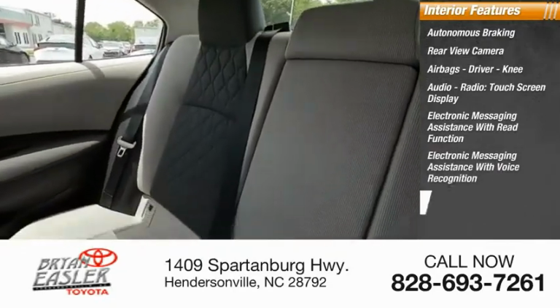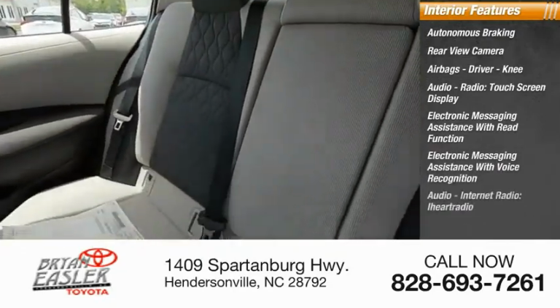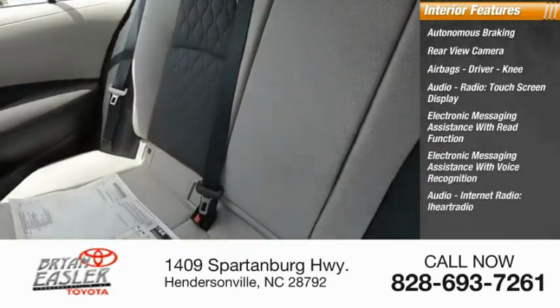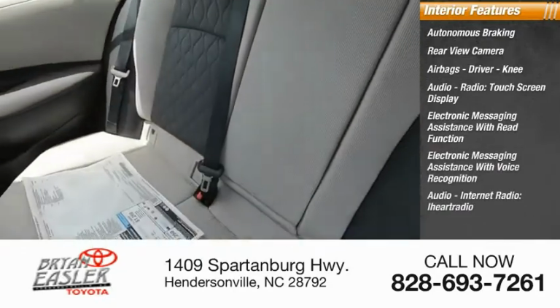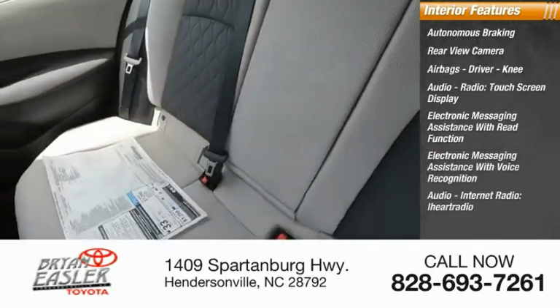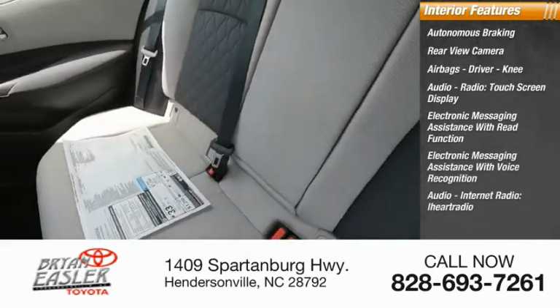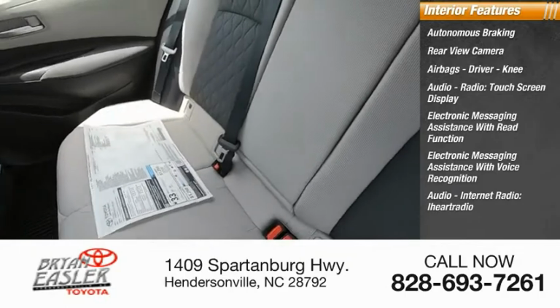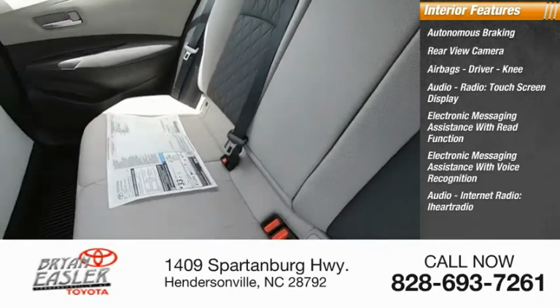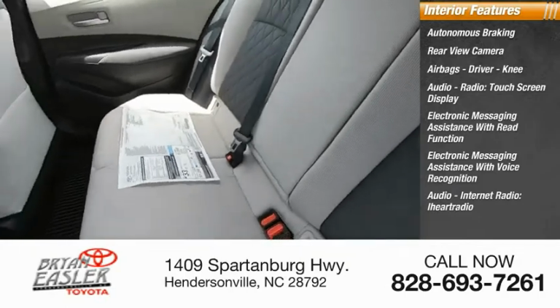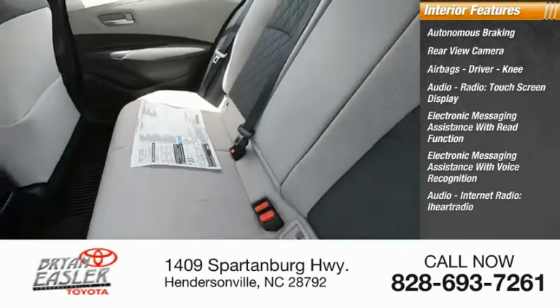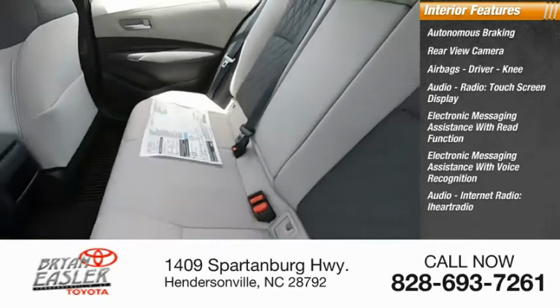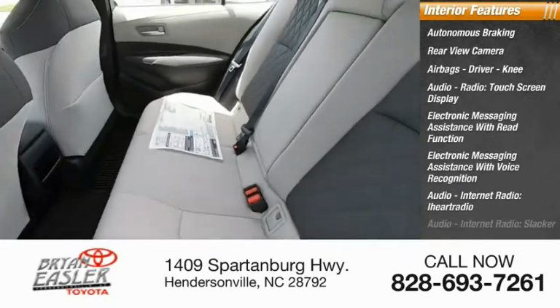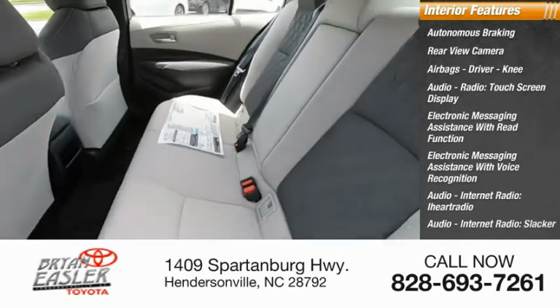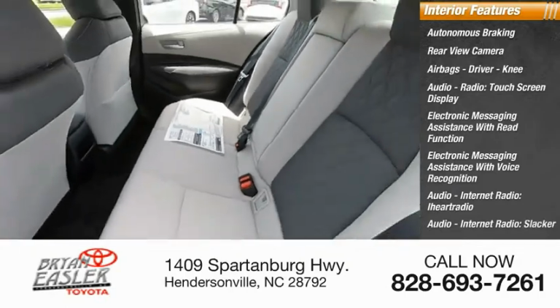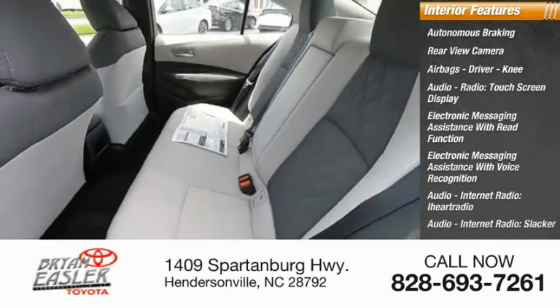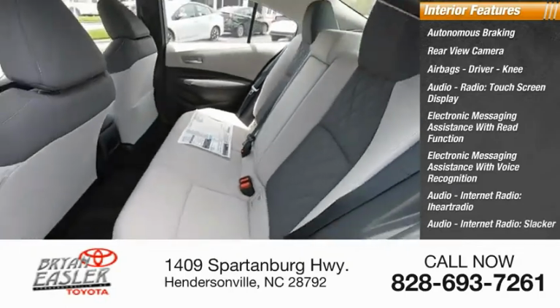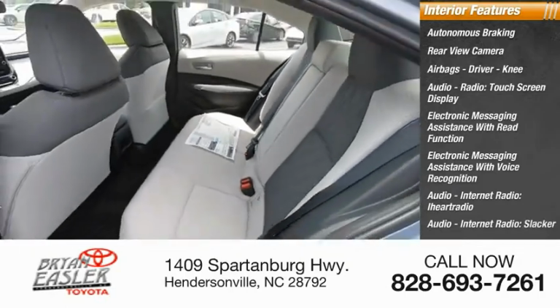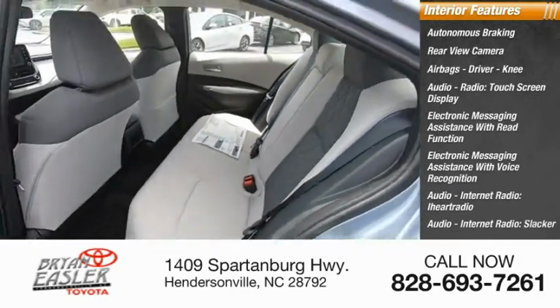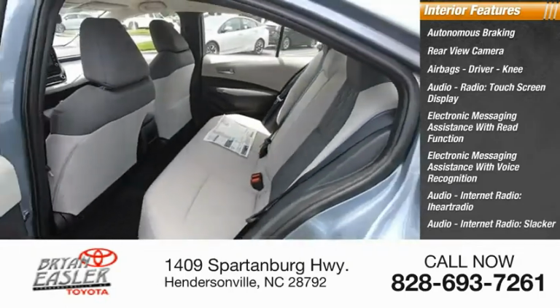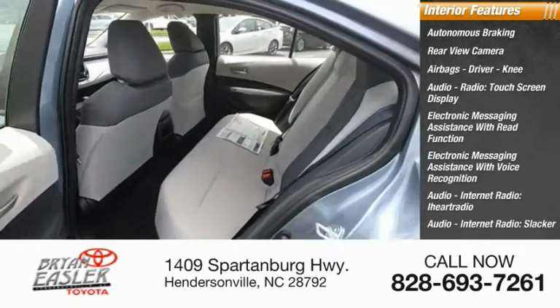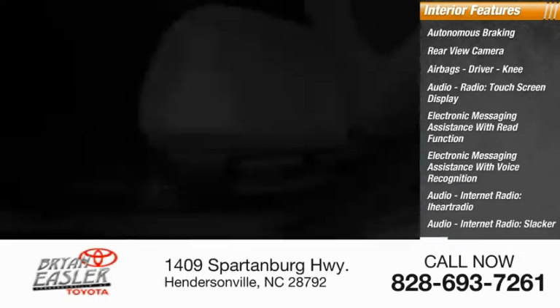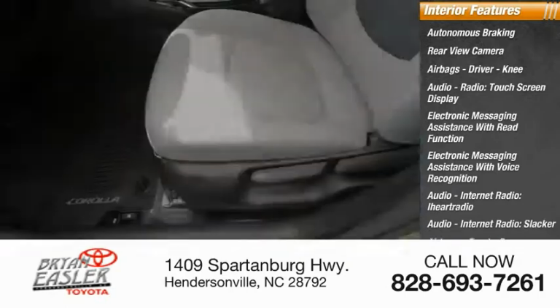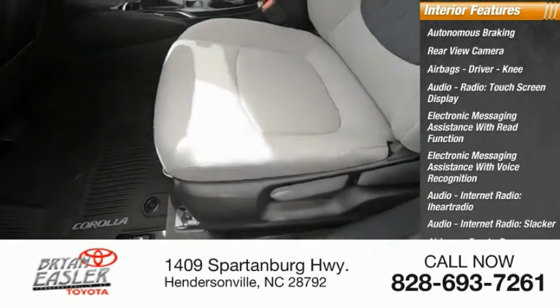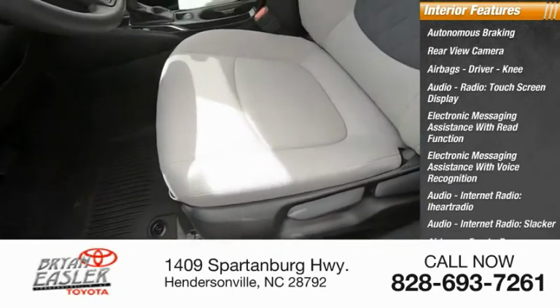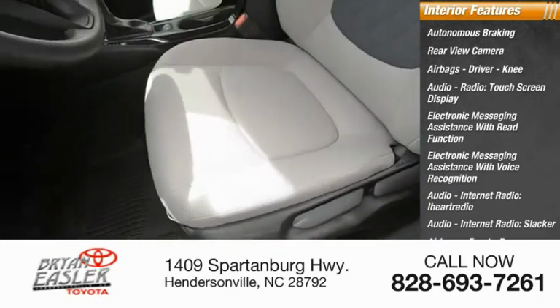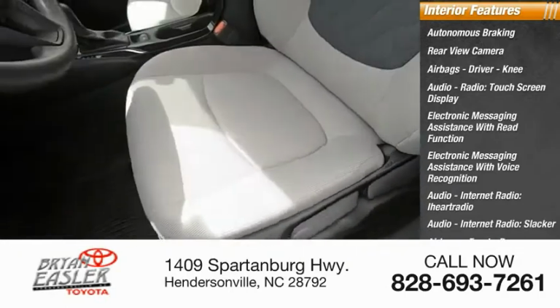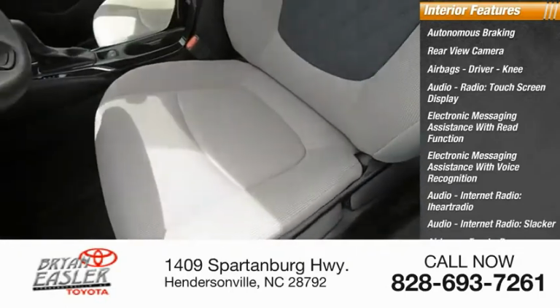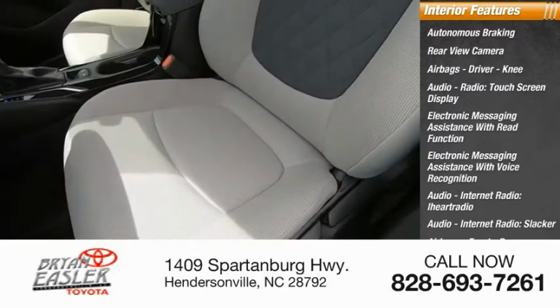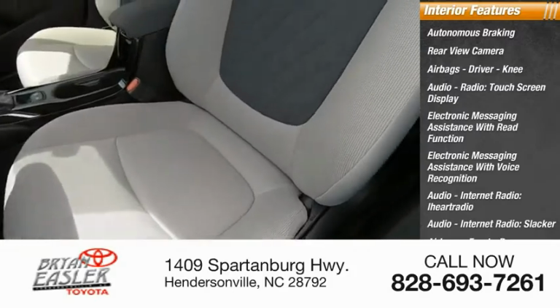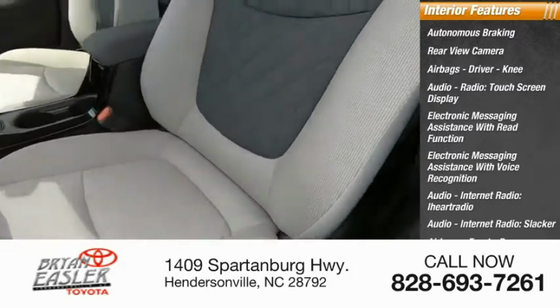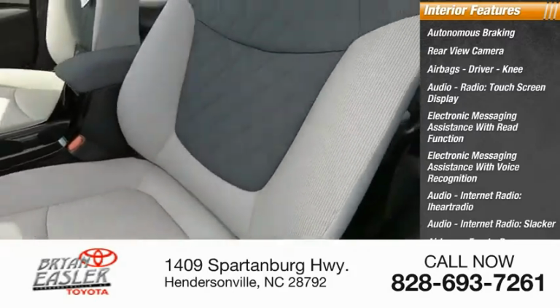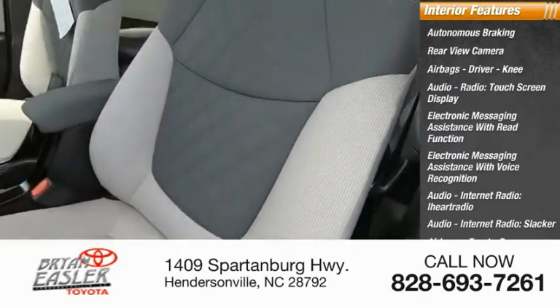Audio internet radio including iHeart Radio and Slacker, front passenger seat cushion airbags, and a trip computer.